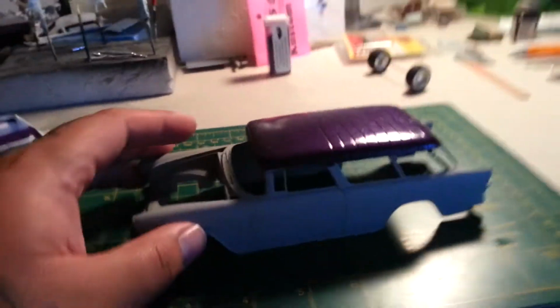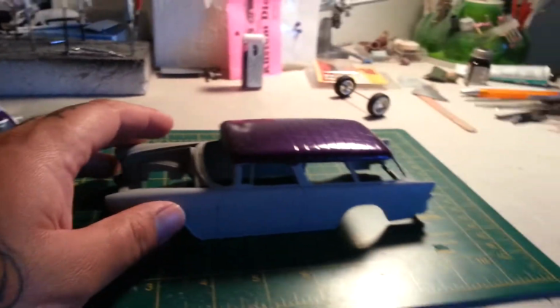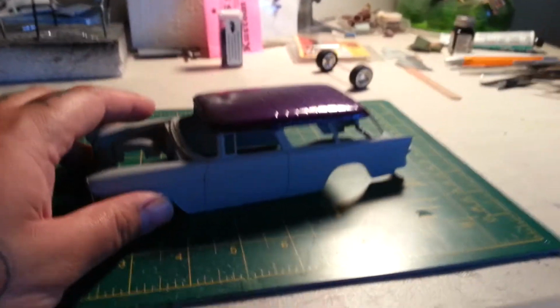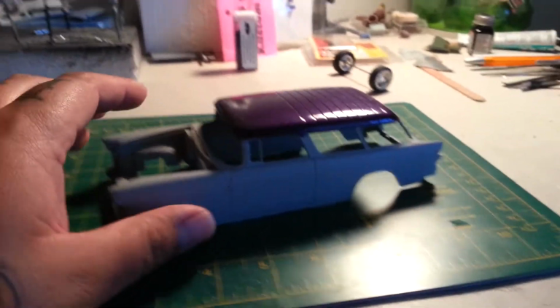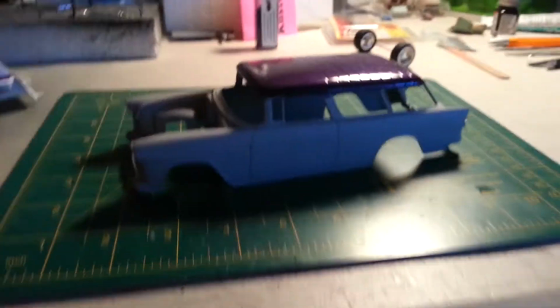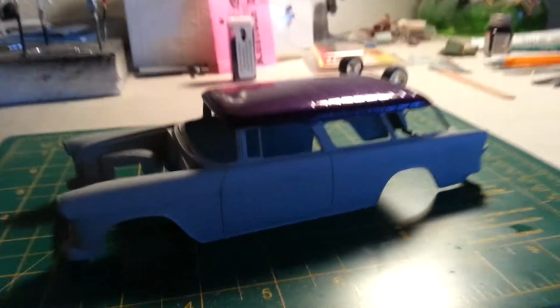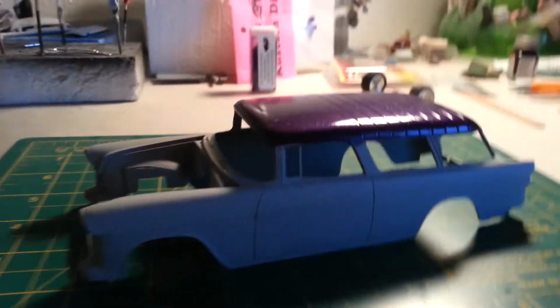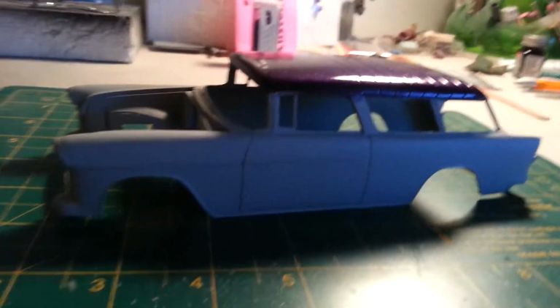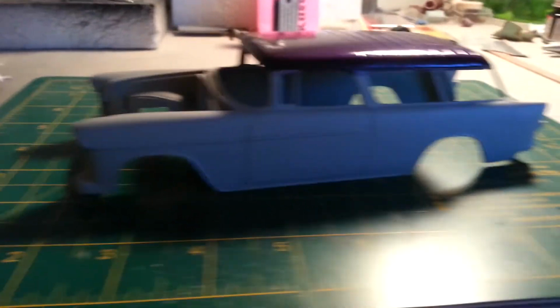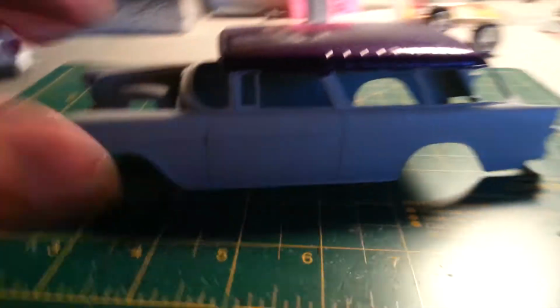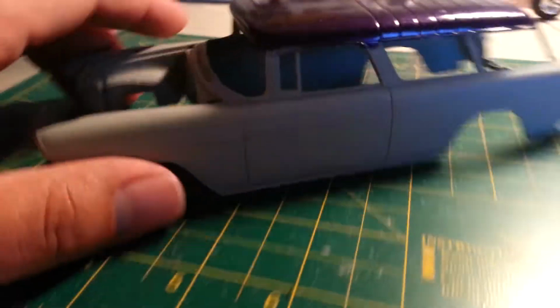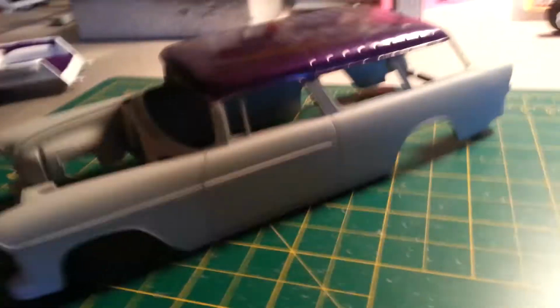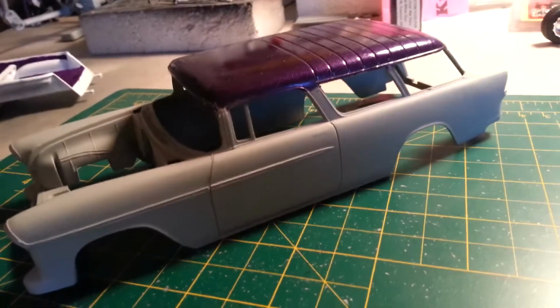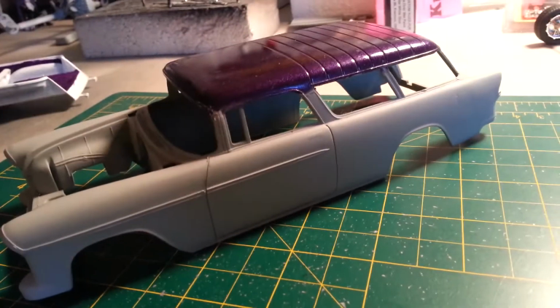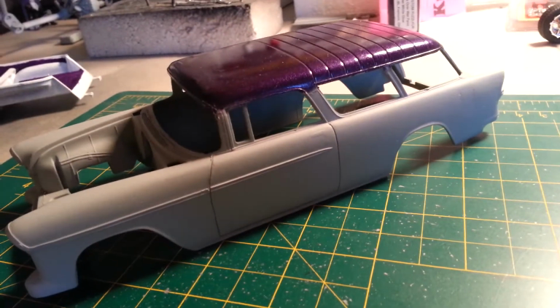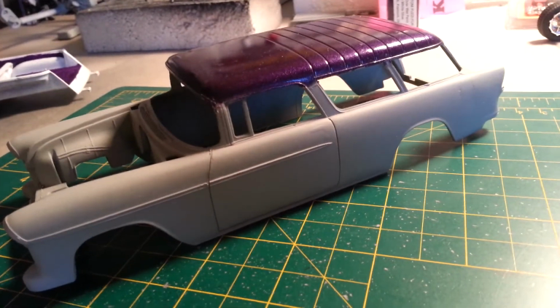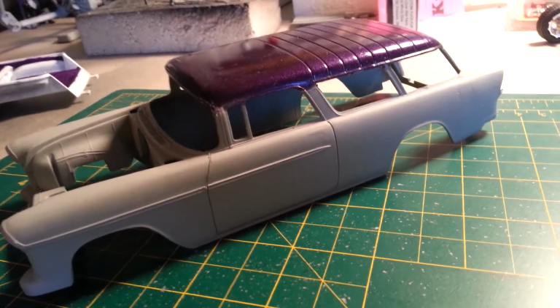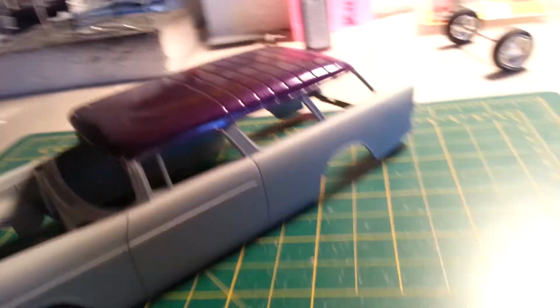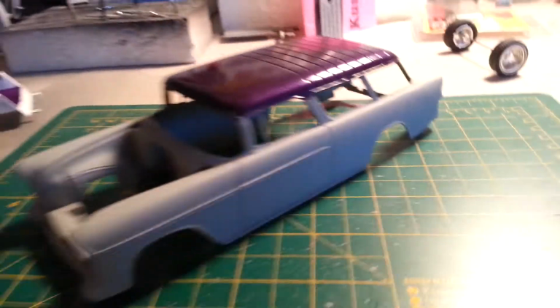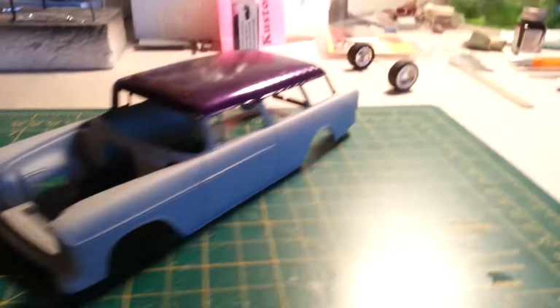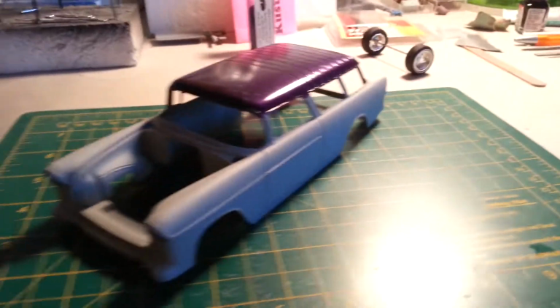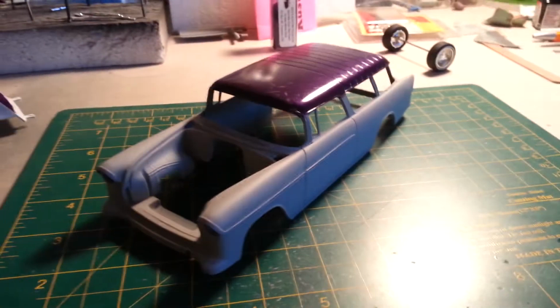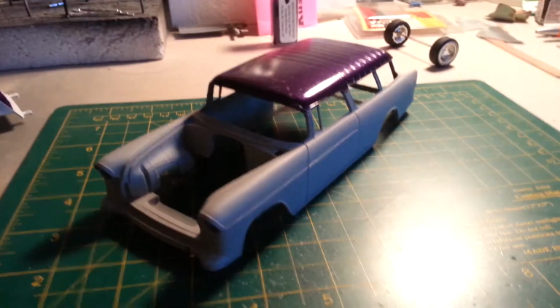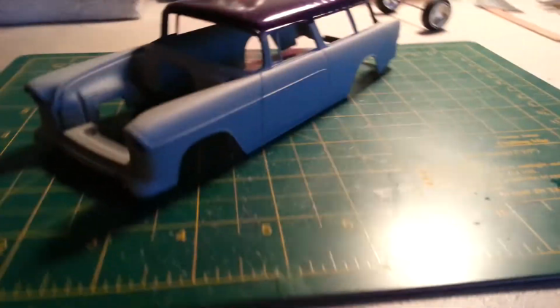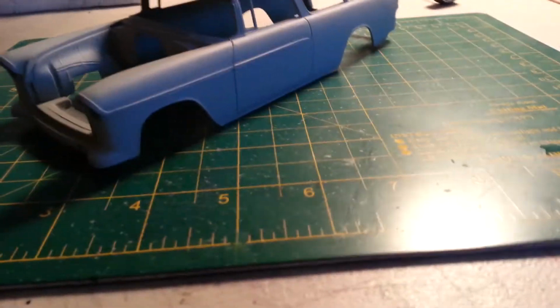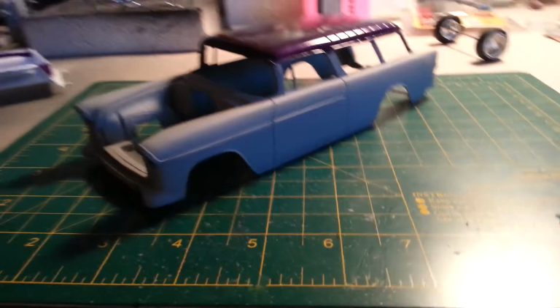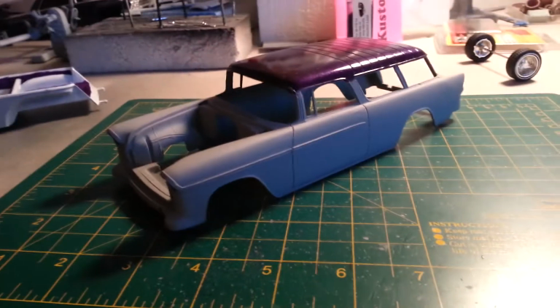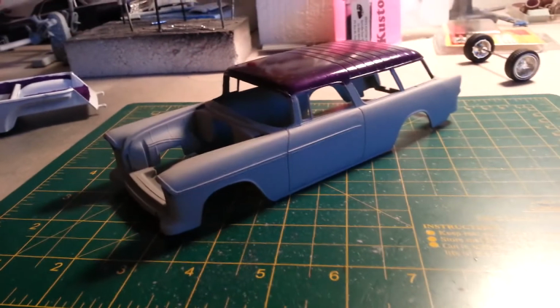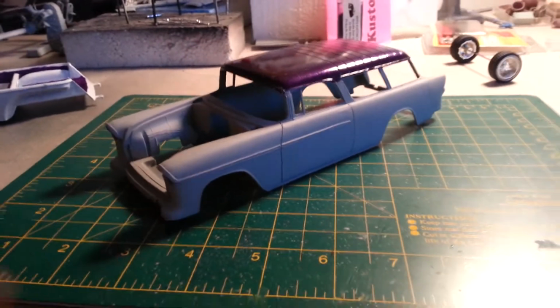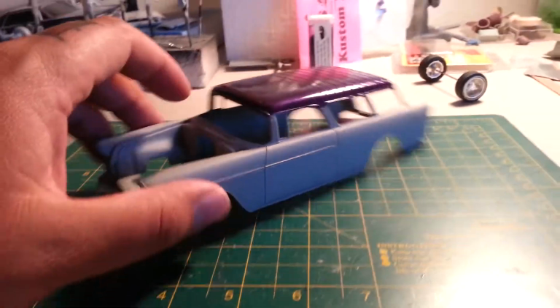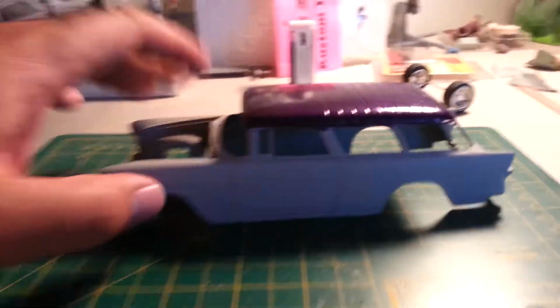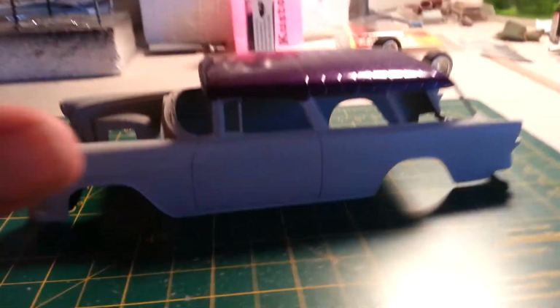So what I decided to do with this car, instead of doing something super nice, is go with that homeboy look - the homeboy special, the under-construction kind of thing. I'm just gonna finish it like it is.